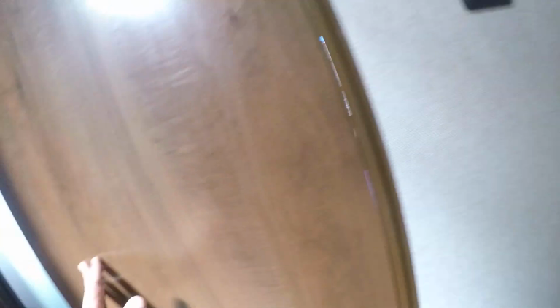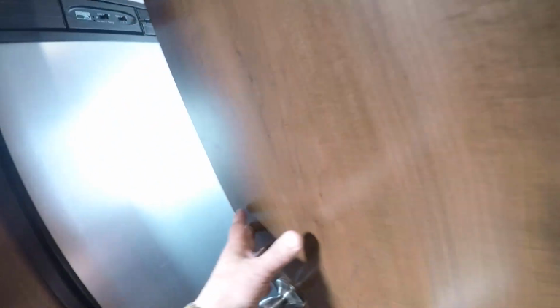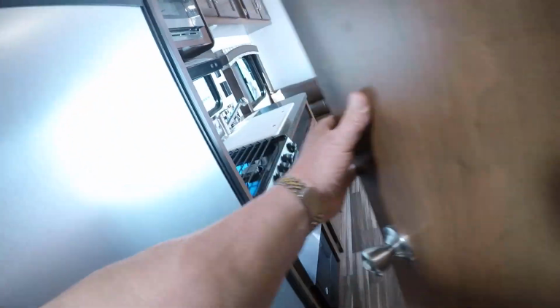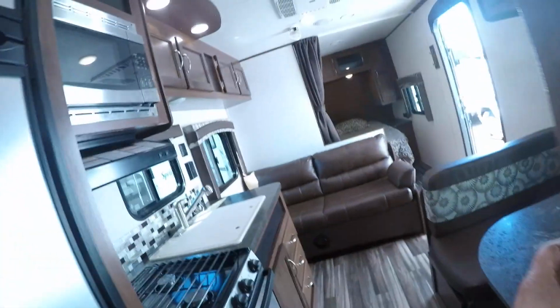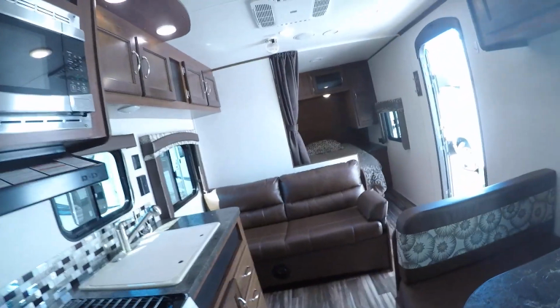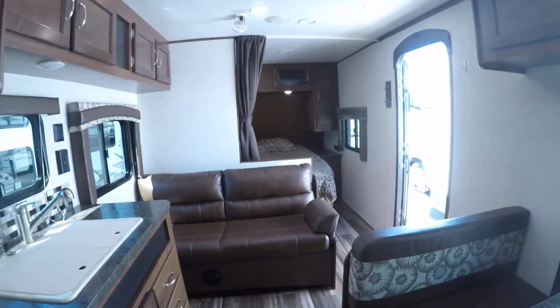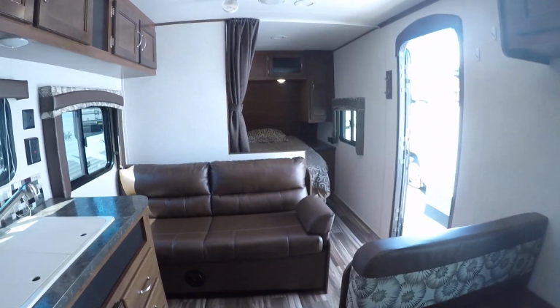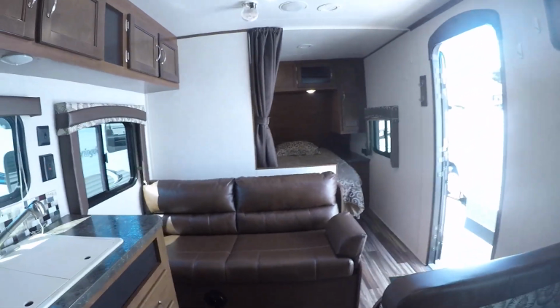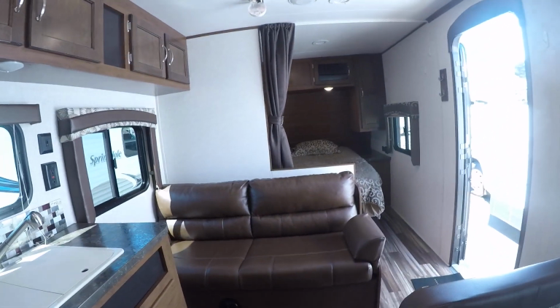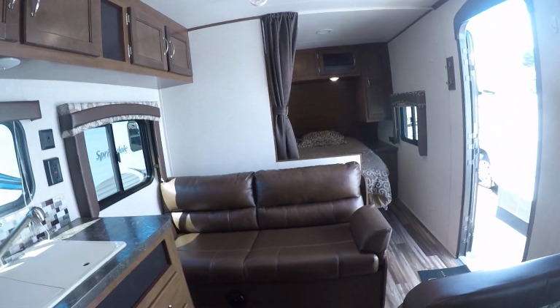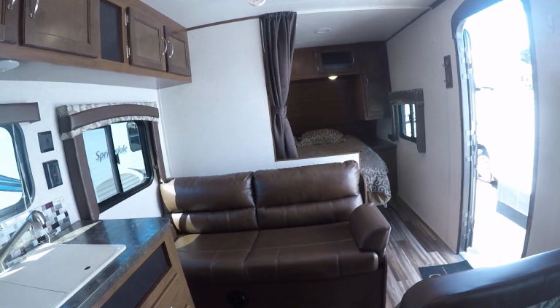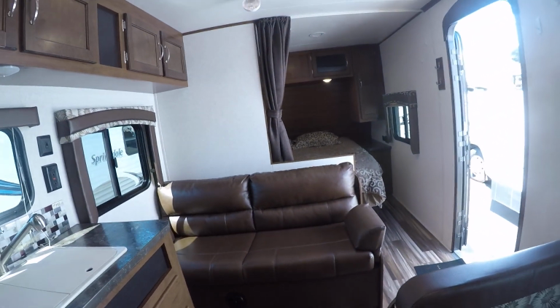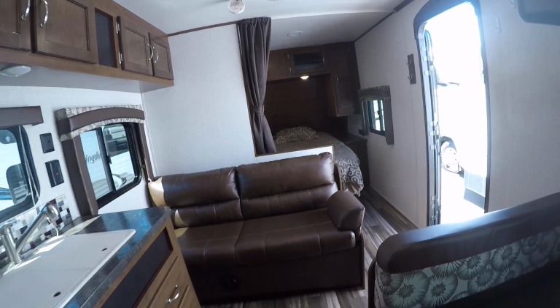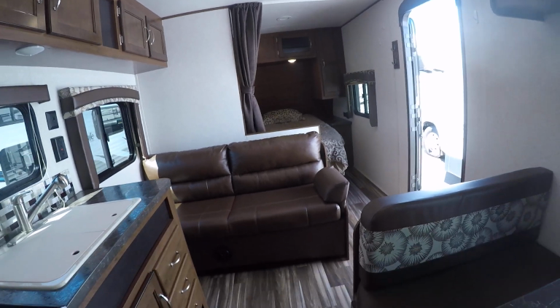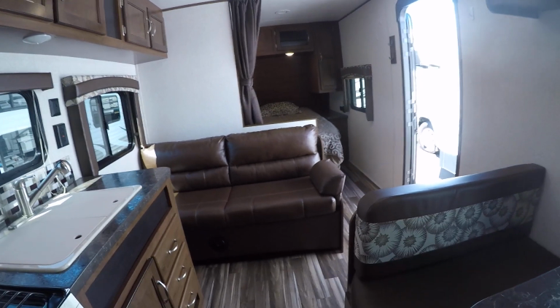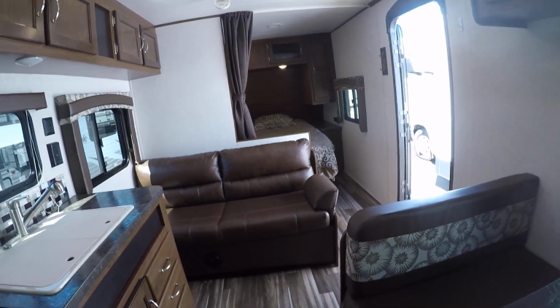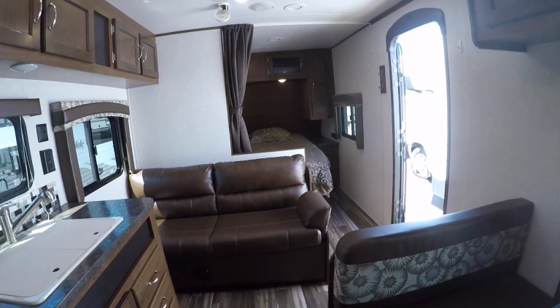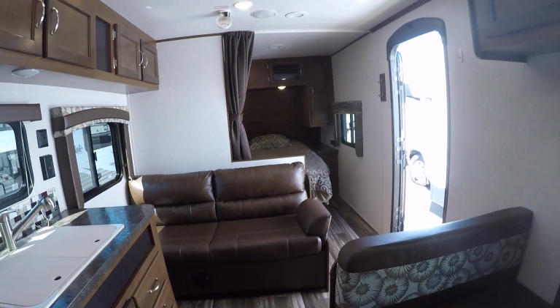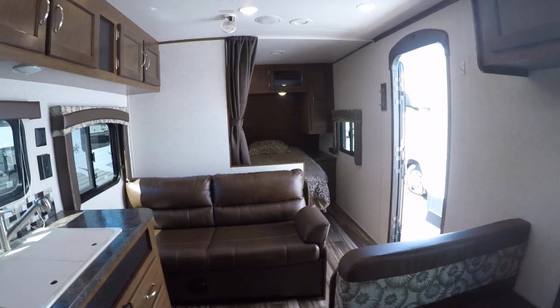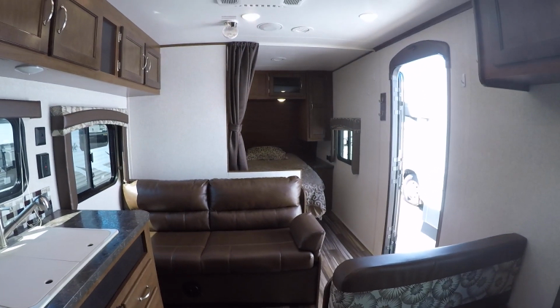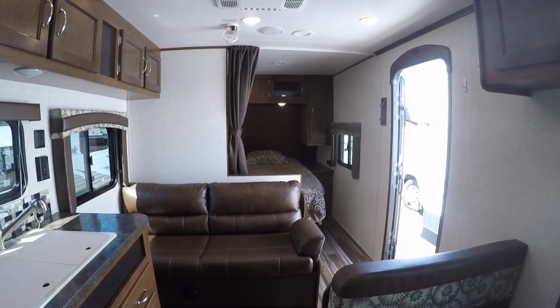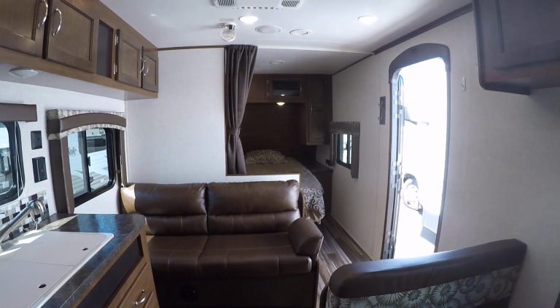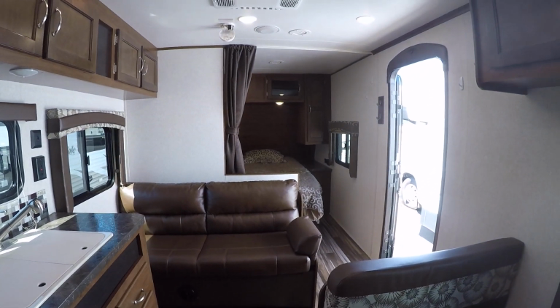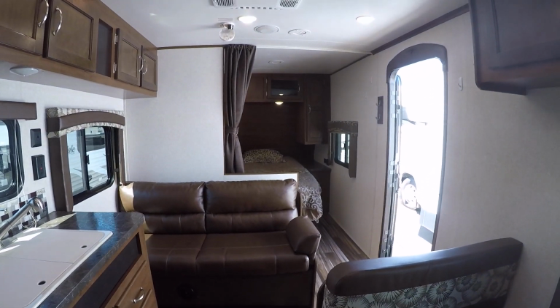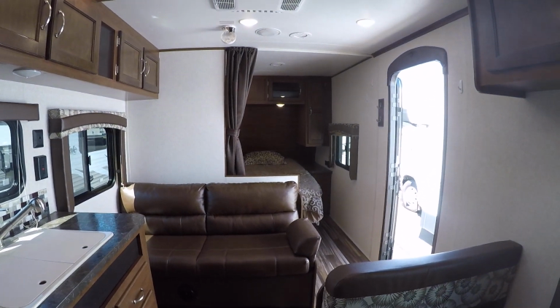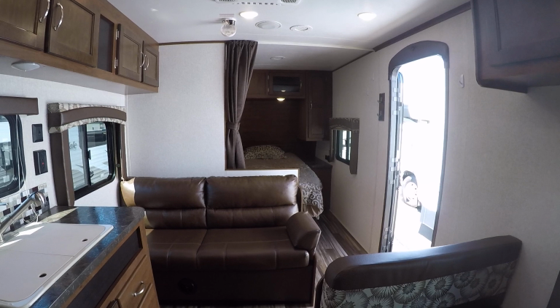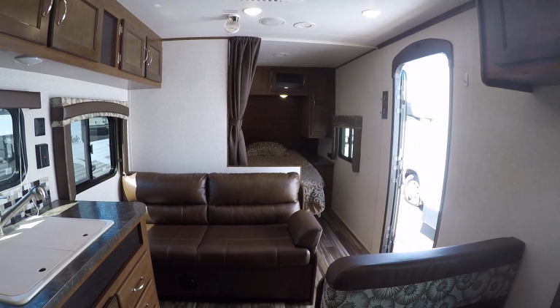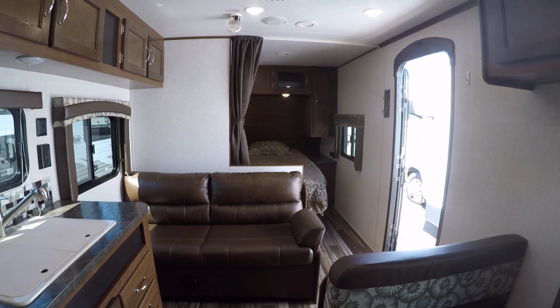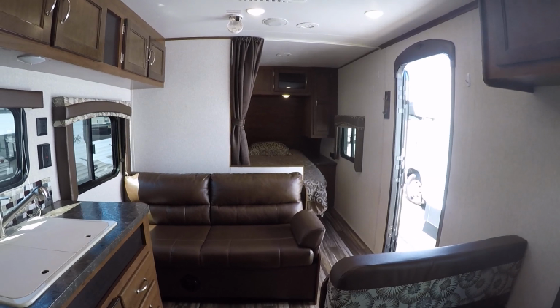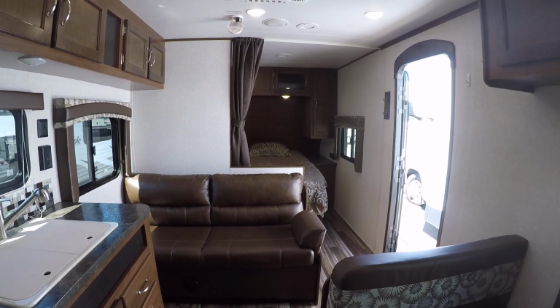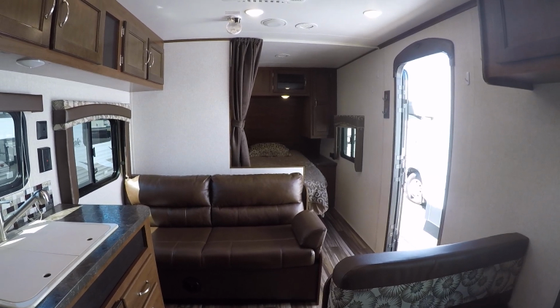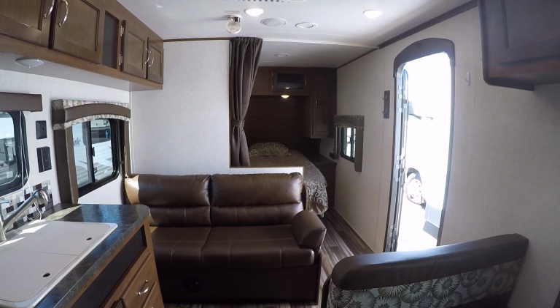It's a 2017 J-Flight 23RB right here at Gibbs RV in Coos Bay. Give us a call today at 1-800-824-4388 or see us on the web at www.gibbsrv.com.